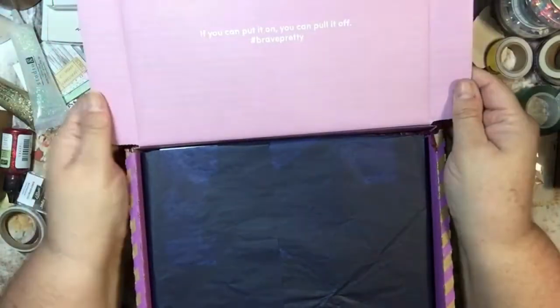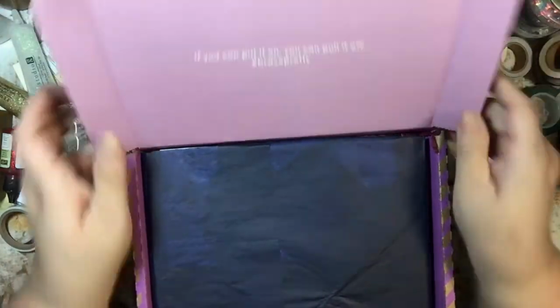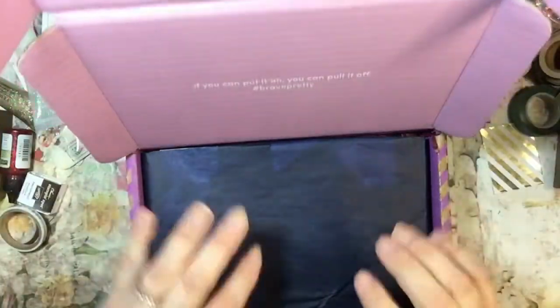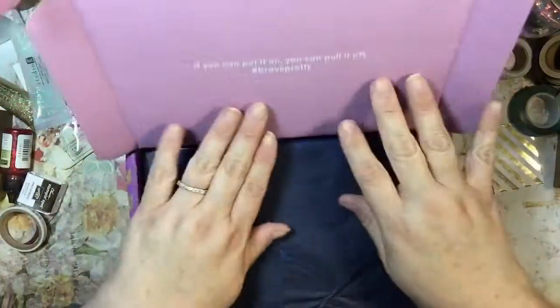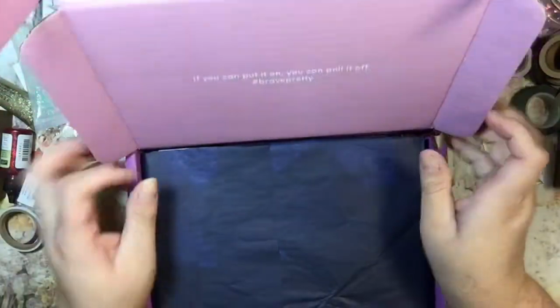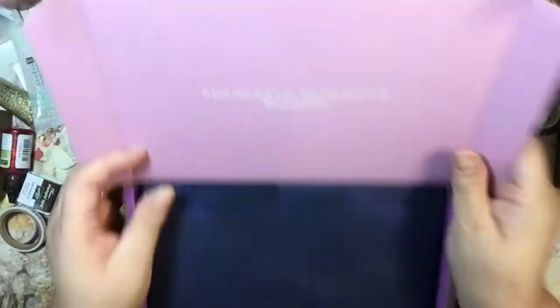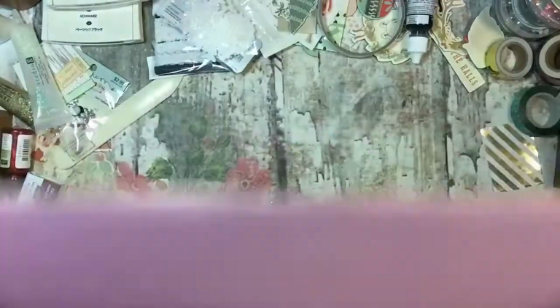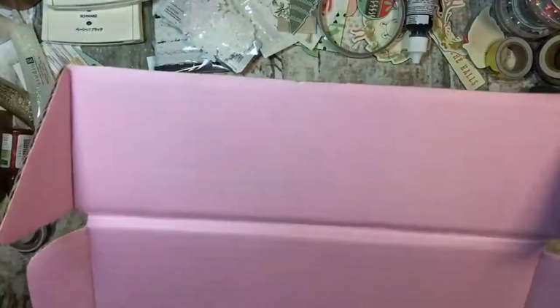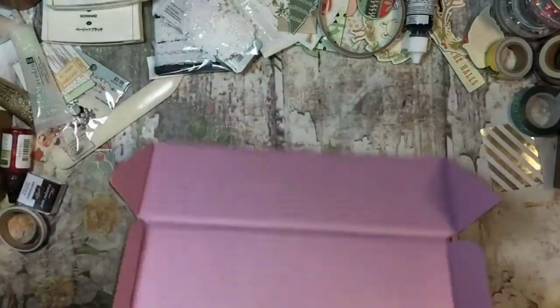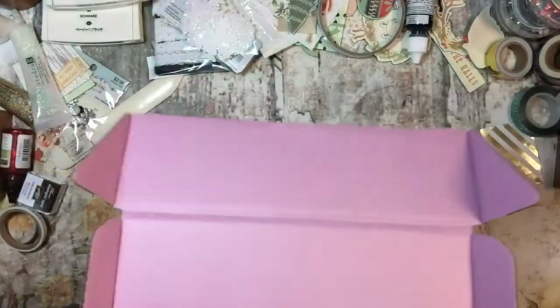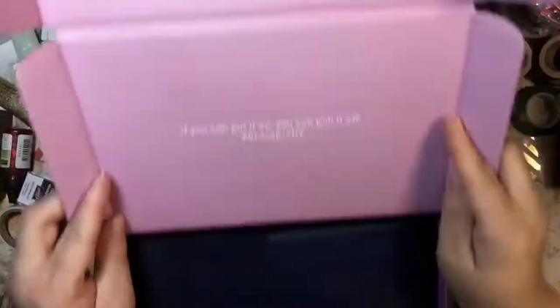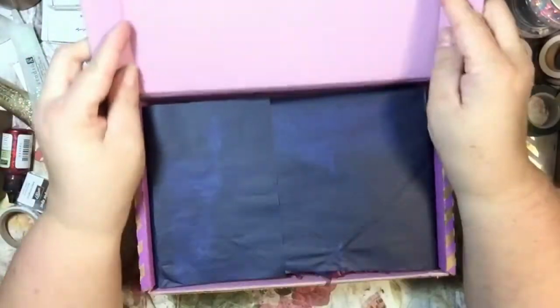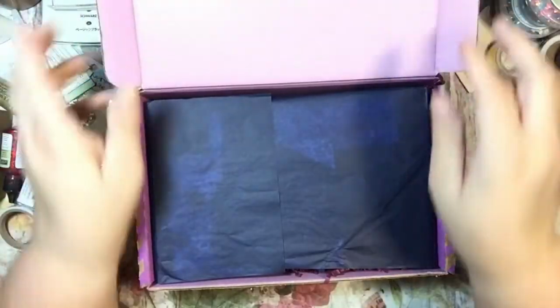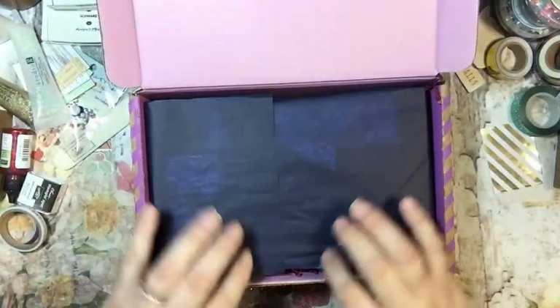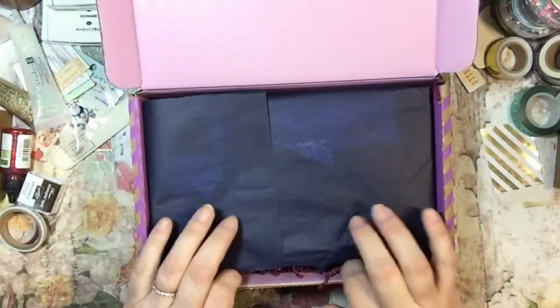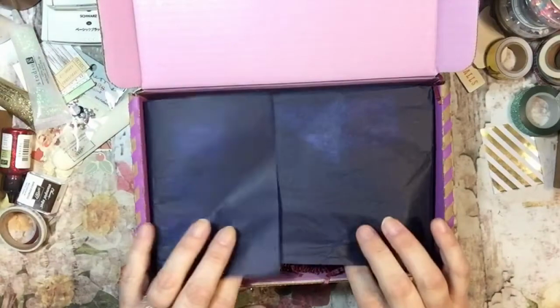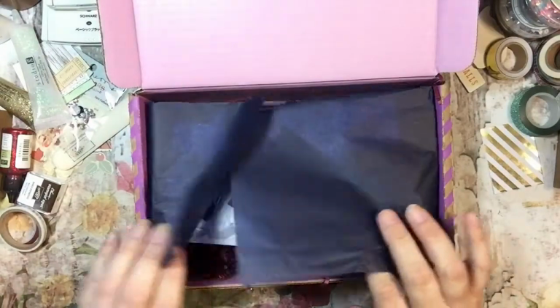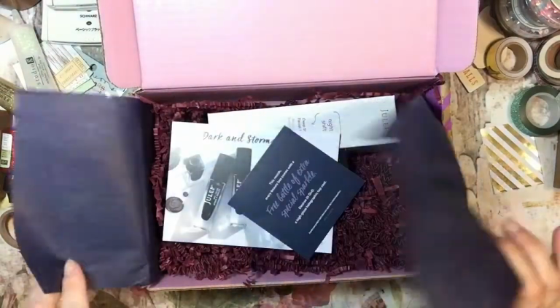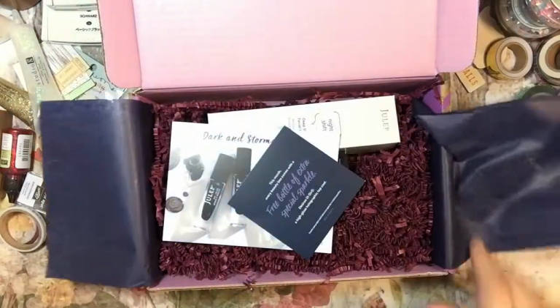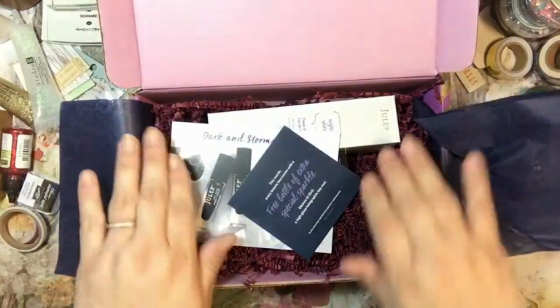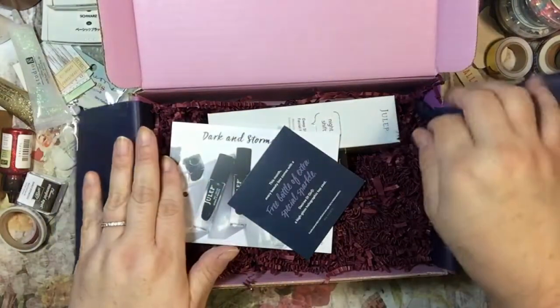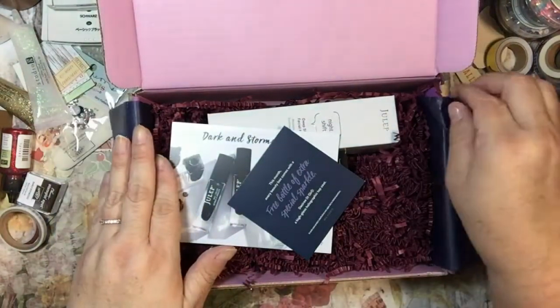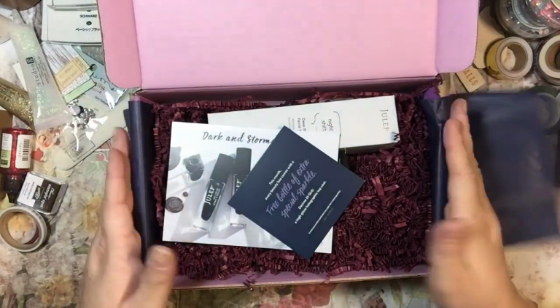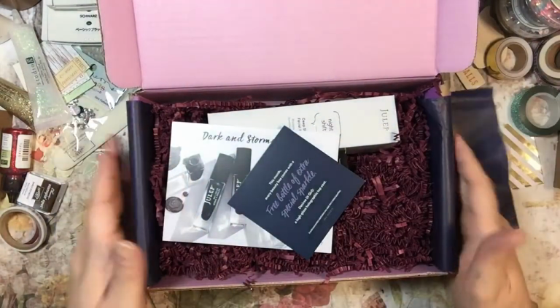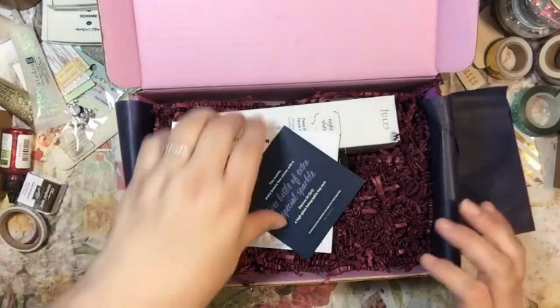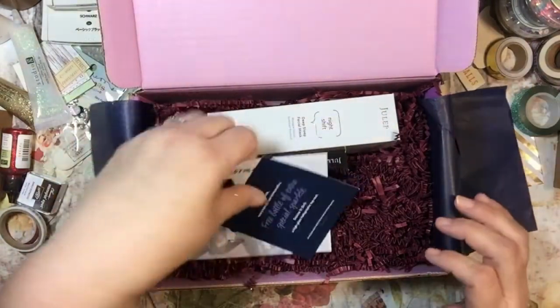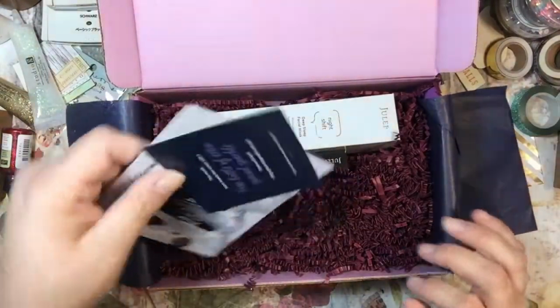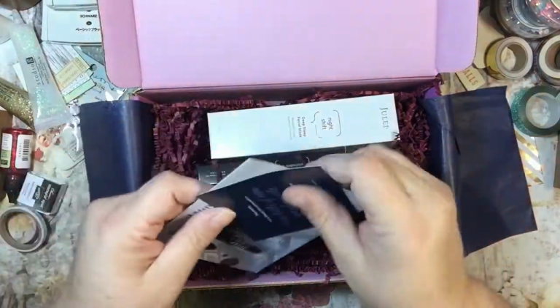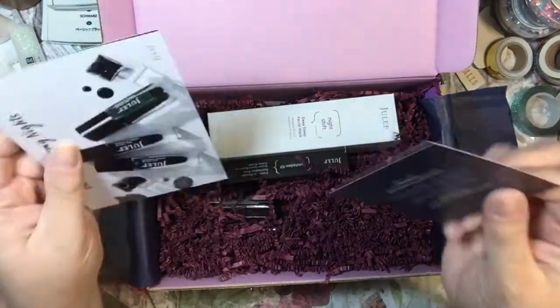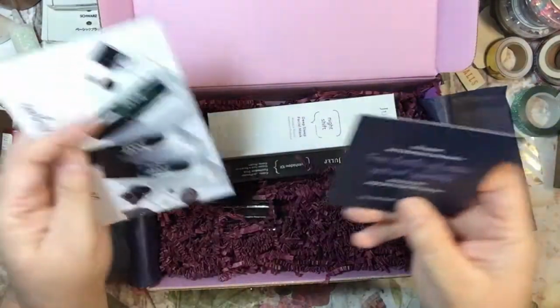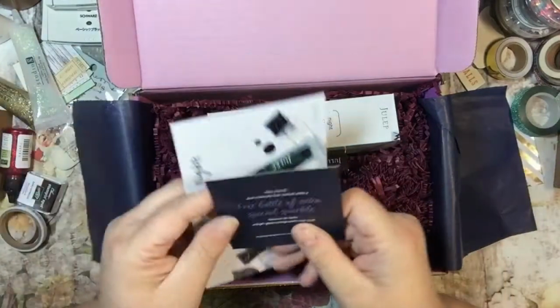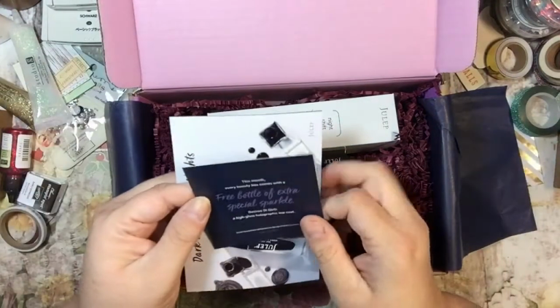Julep is a subscription box — it was the very first subscription box that I started getting. It's nail polish, but you can switch it out and get other things if you'd like, and they give you little coupons and stuff.